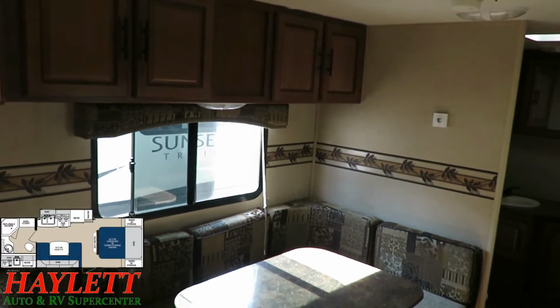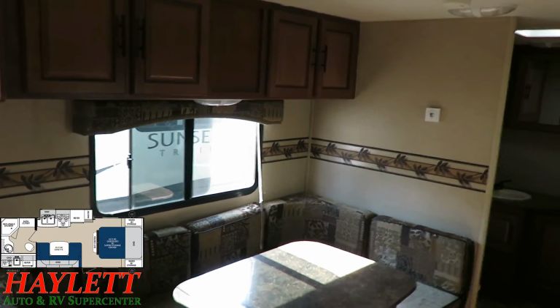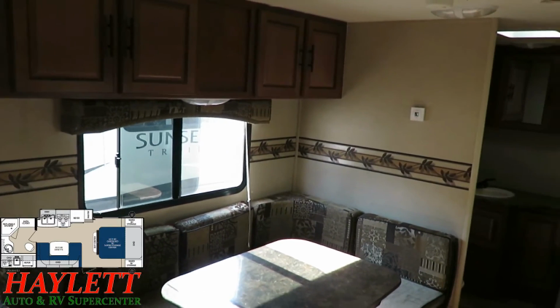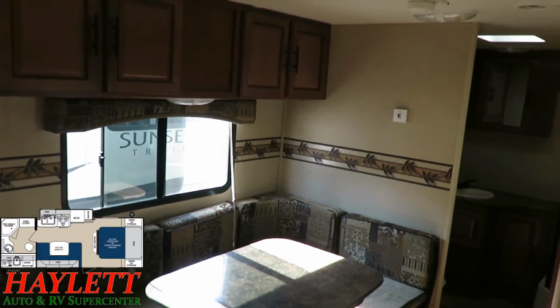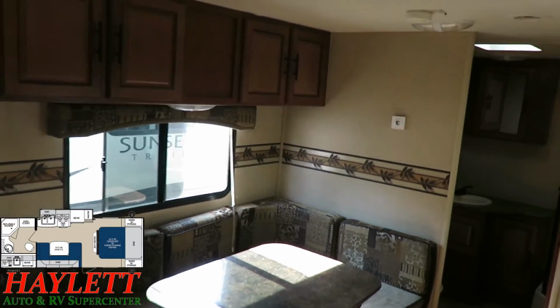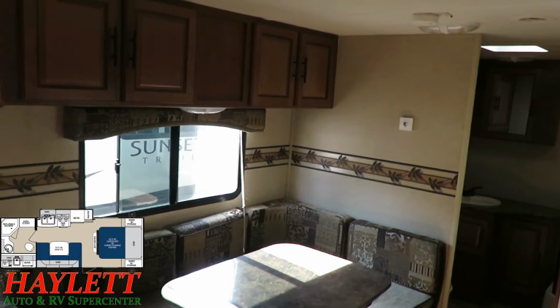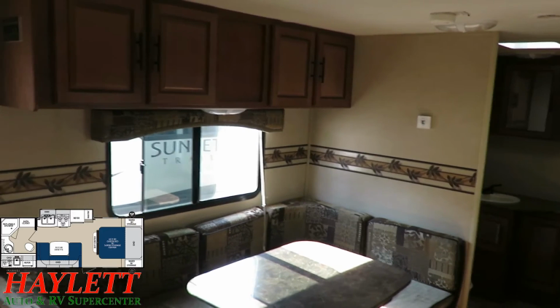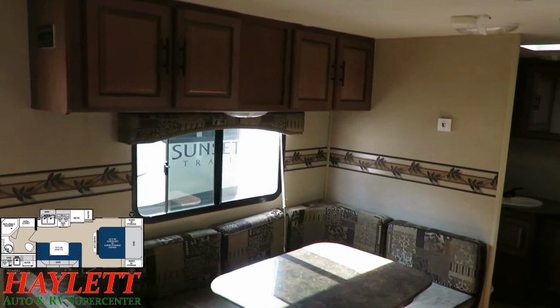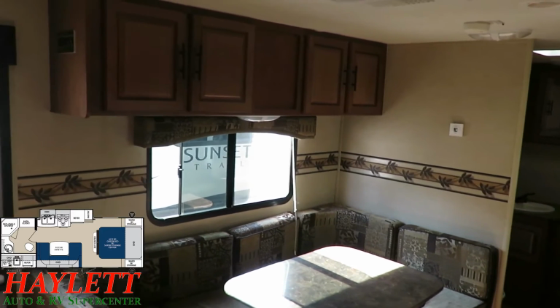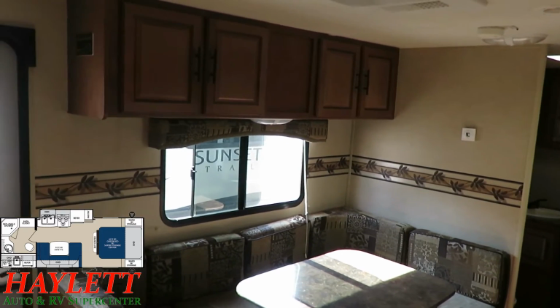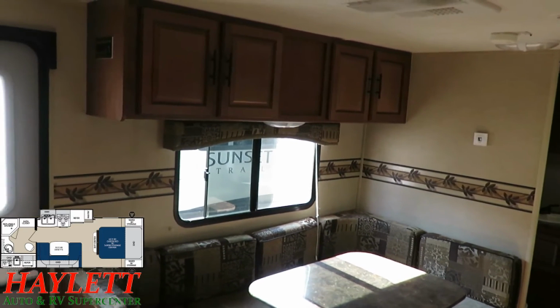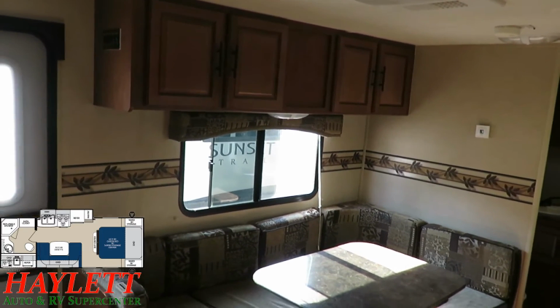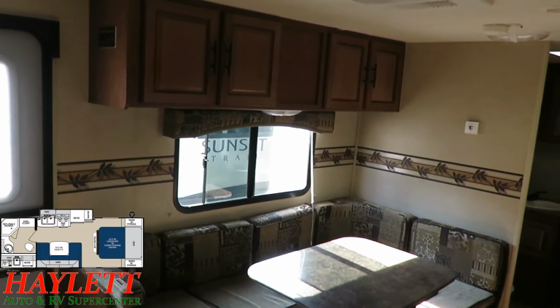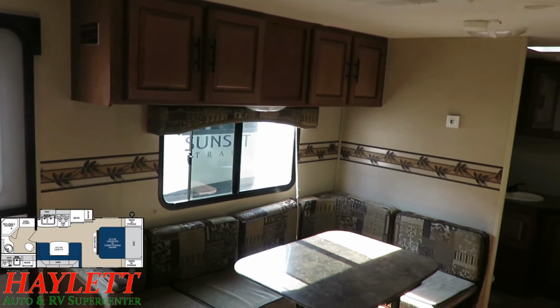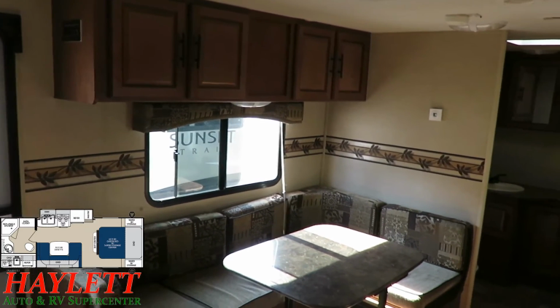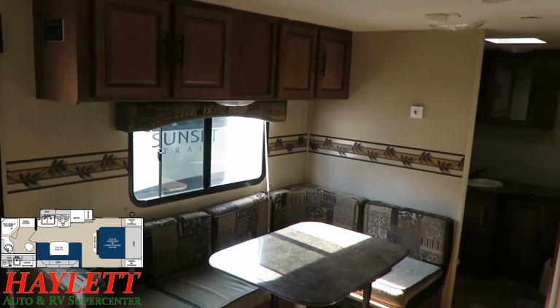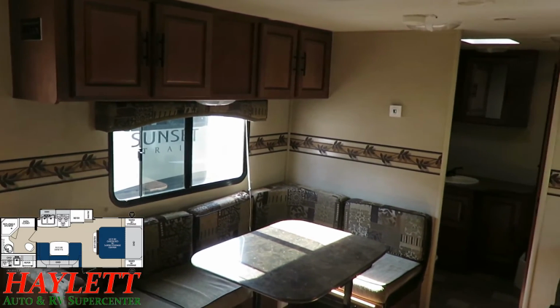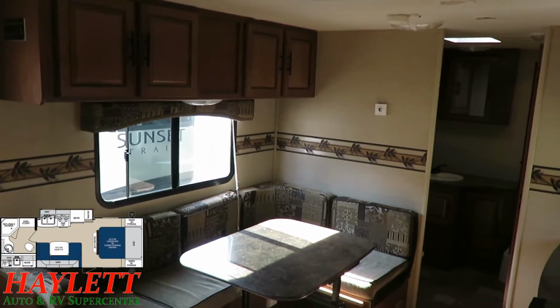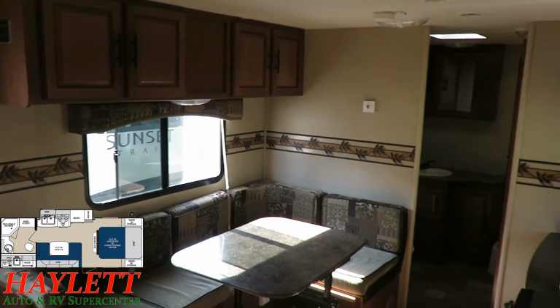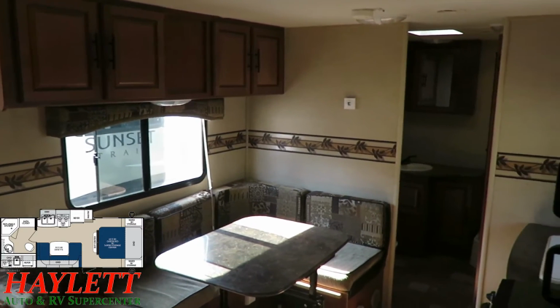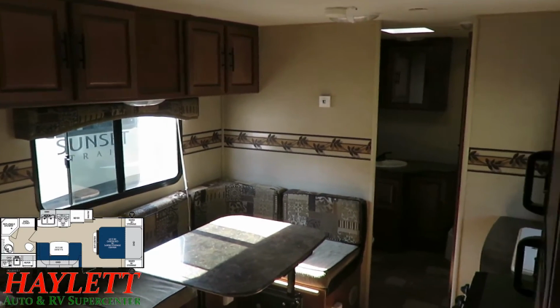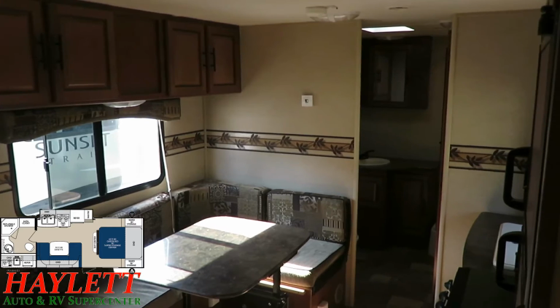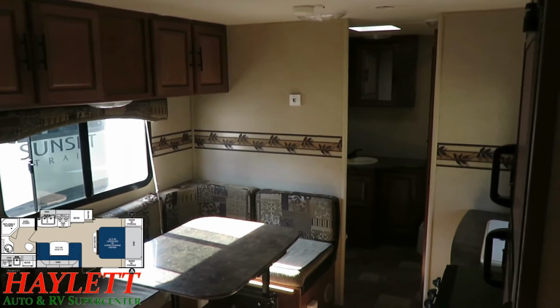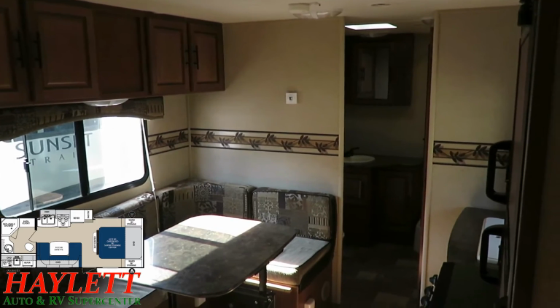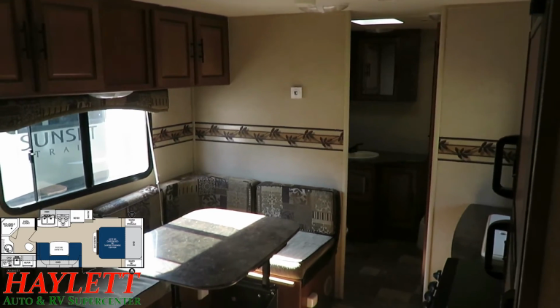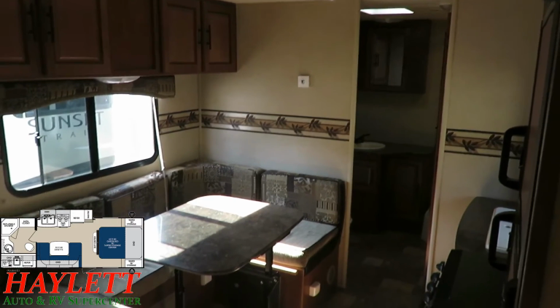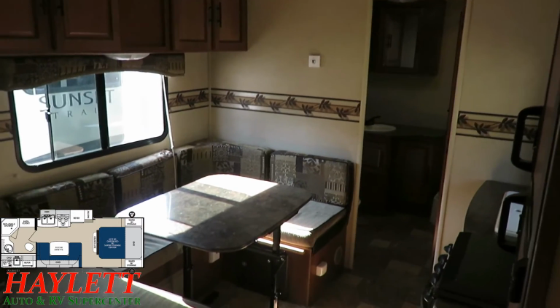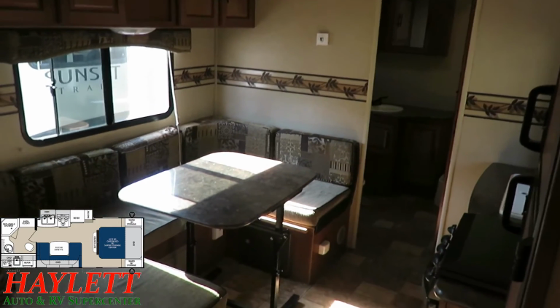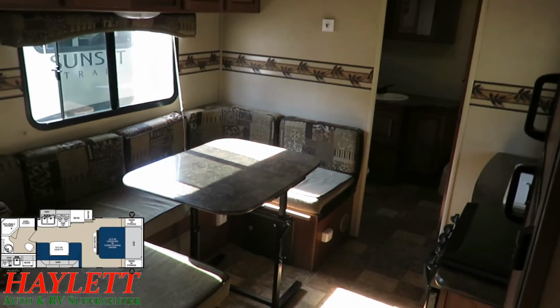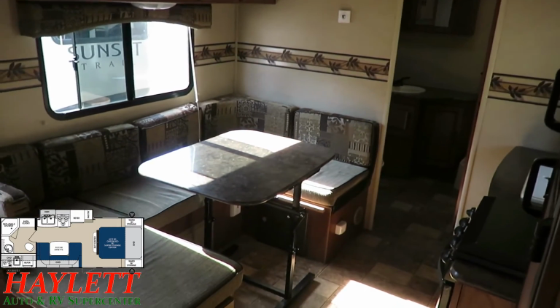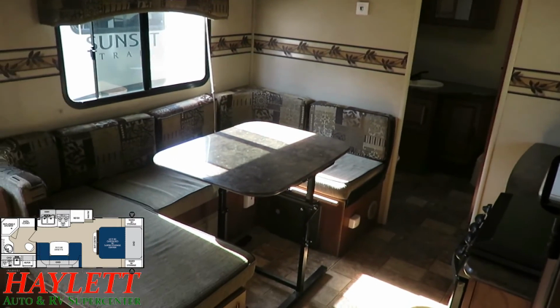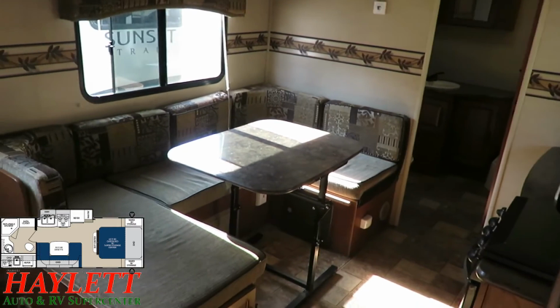We do have central air in here, which is nice for spring, summer, and fall camping. This also has cabinet ducted heating. So in addition to an easy-cleaning carpetless floor, it also has no heat vents in the floor.